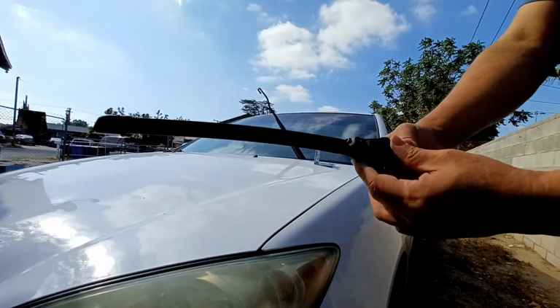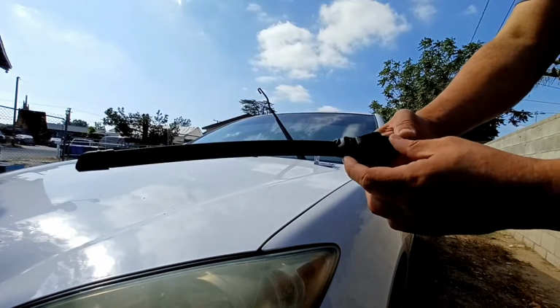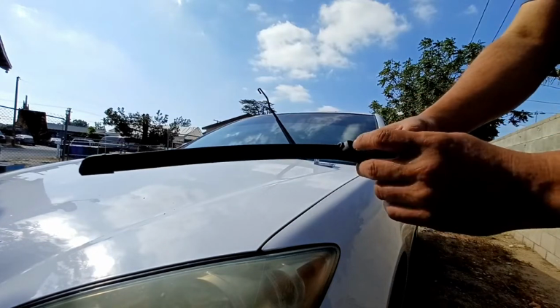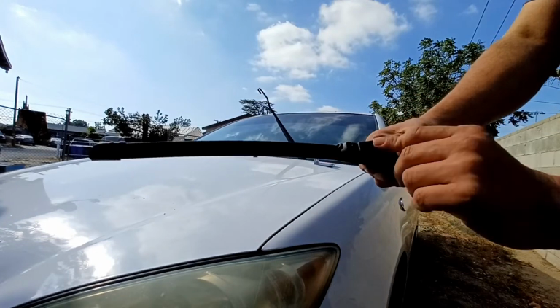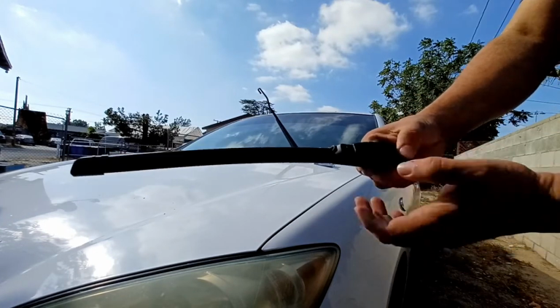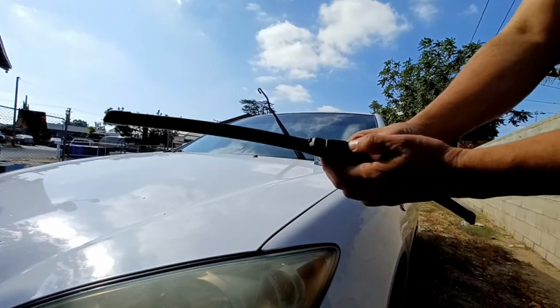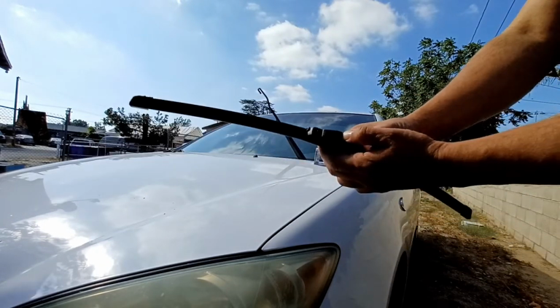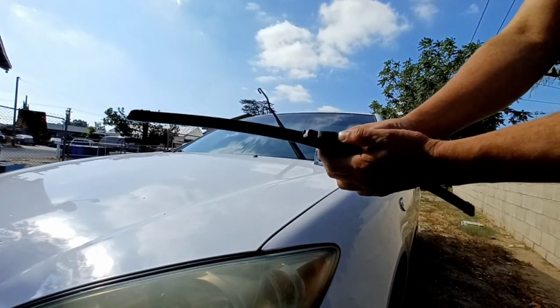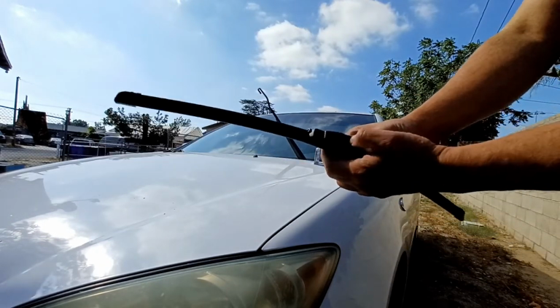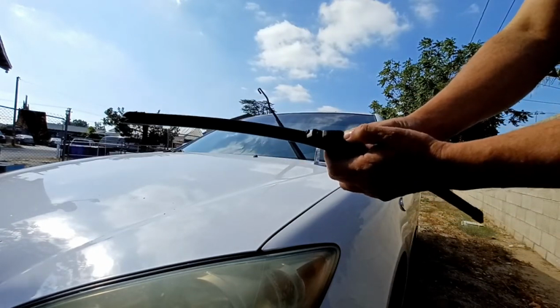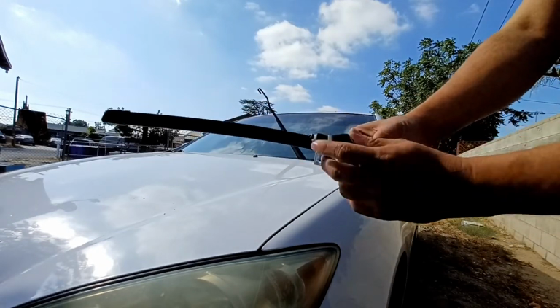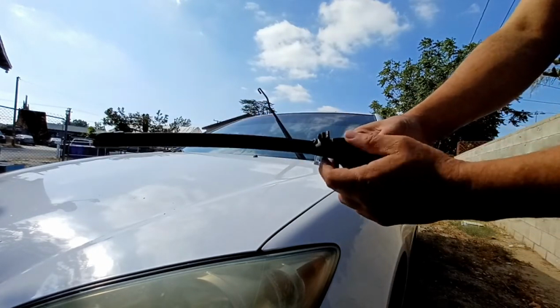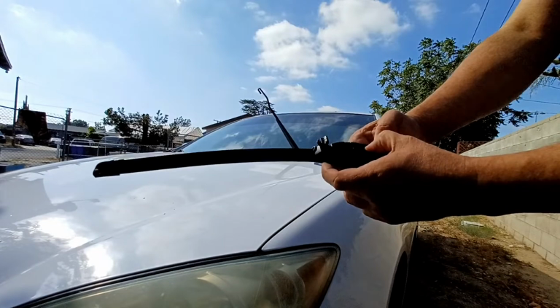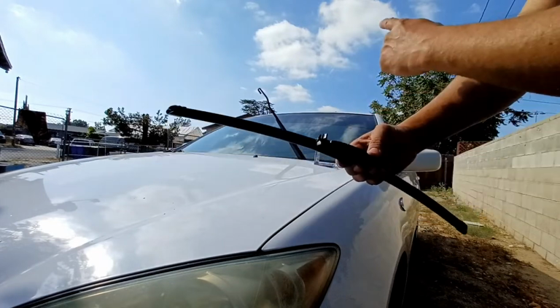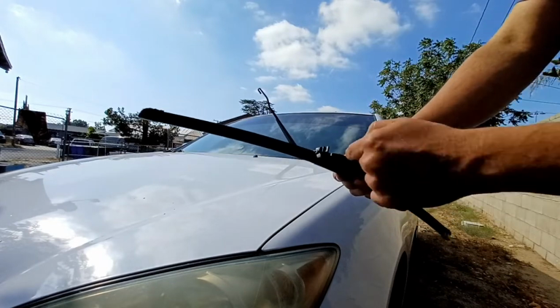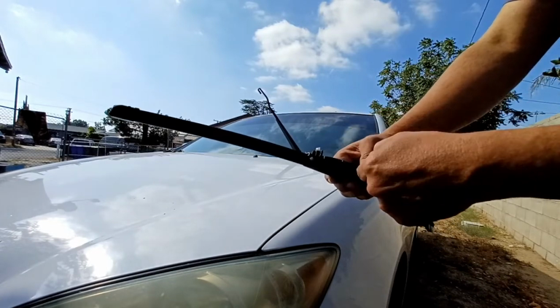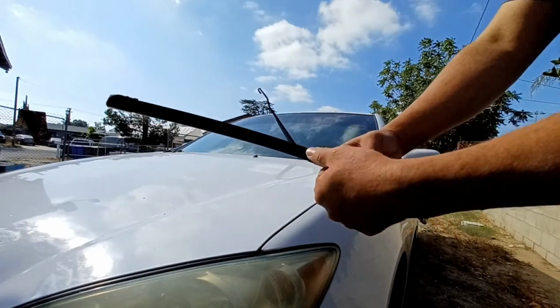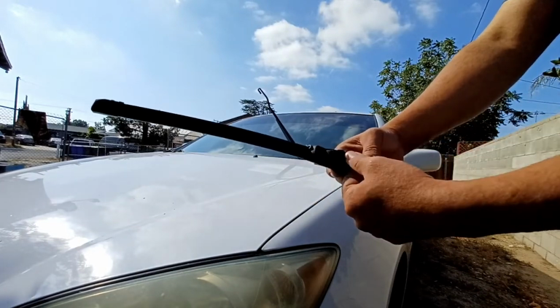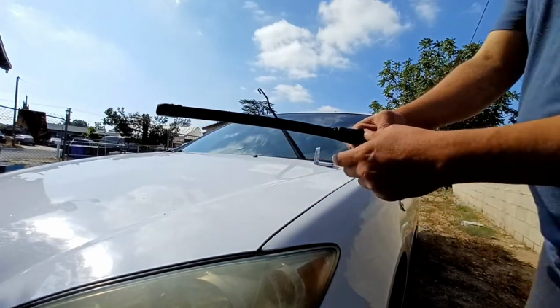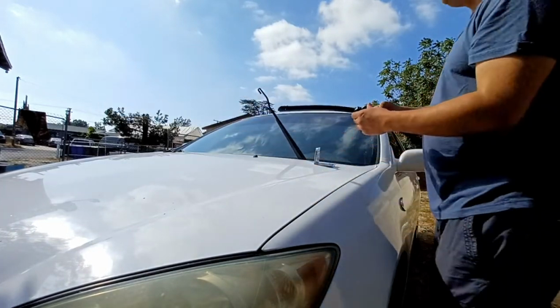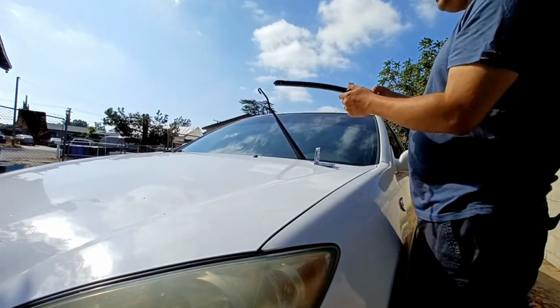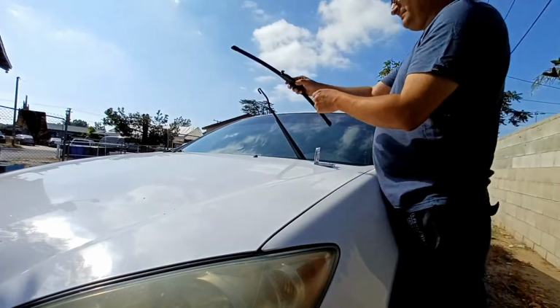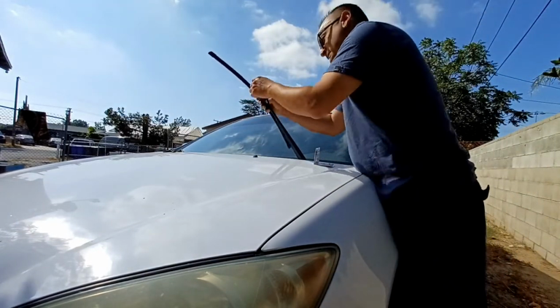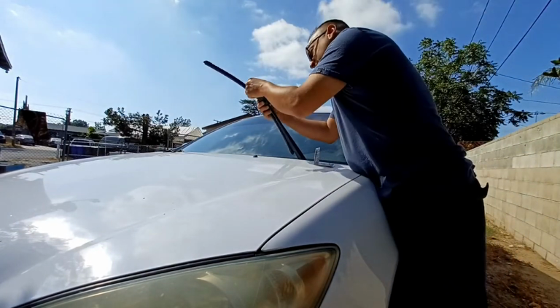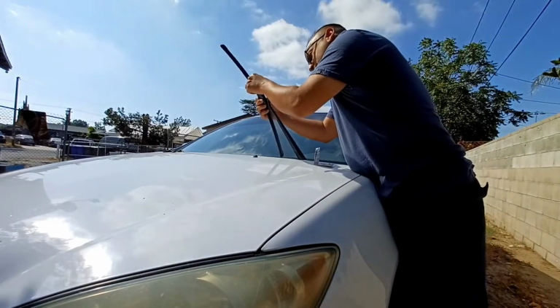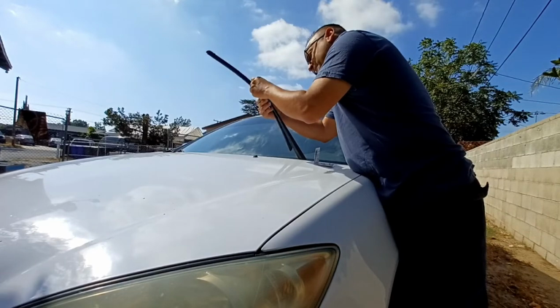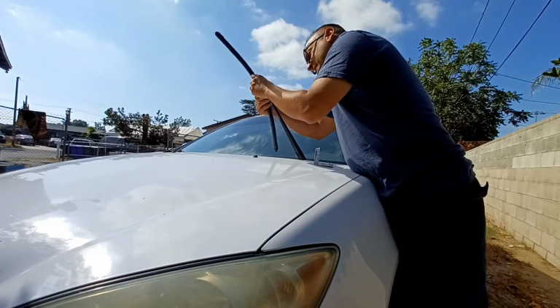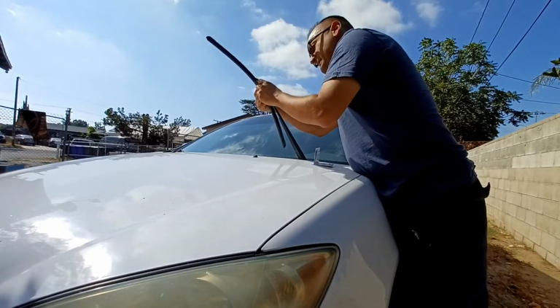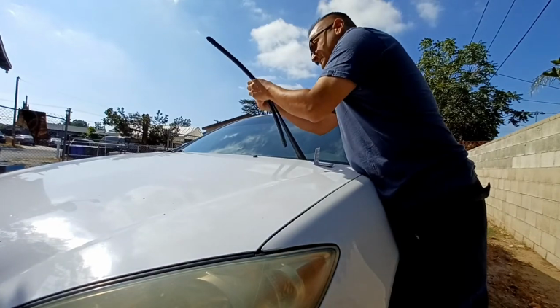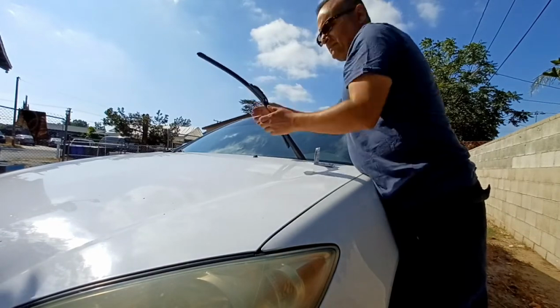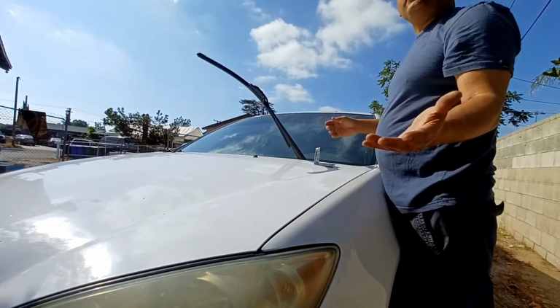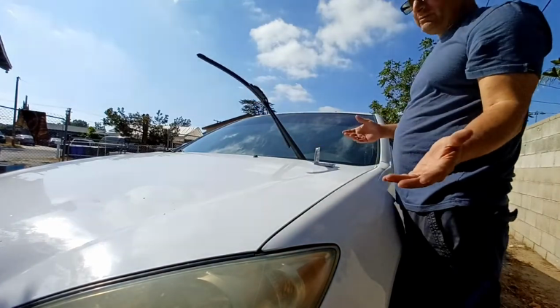Go ahead and unclick this part, the j-hook goes in there, and you can just close it in. Voila, you're done.